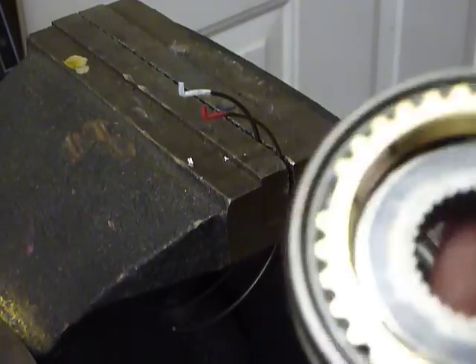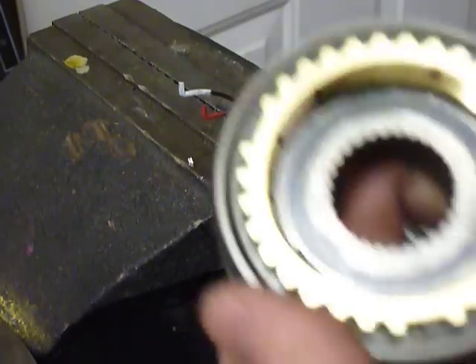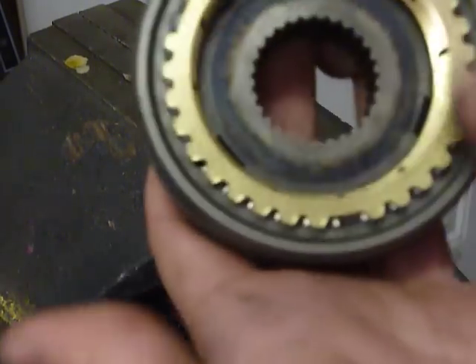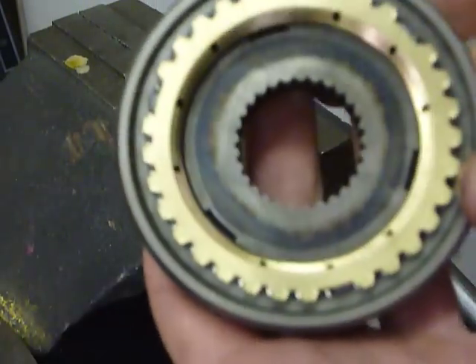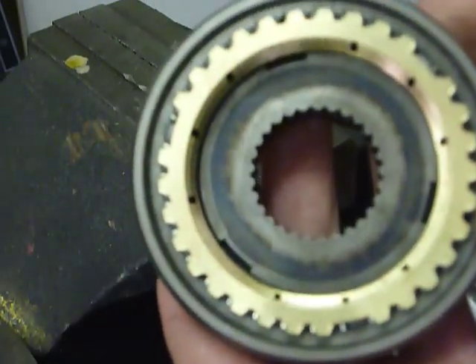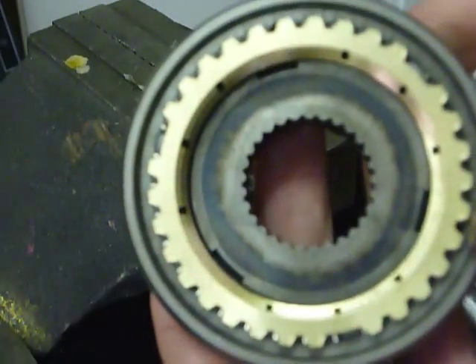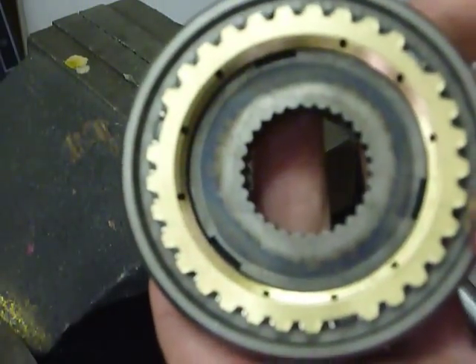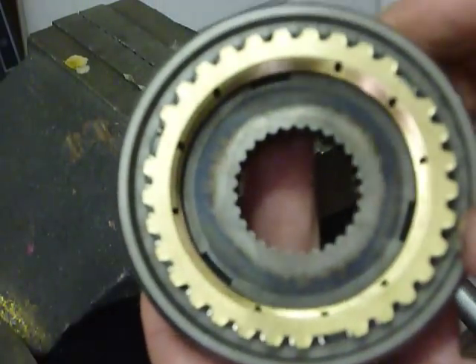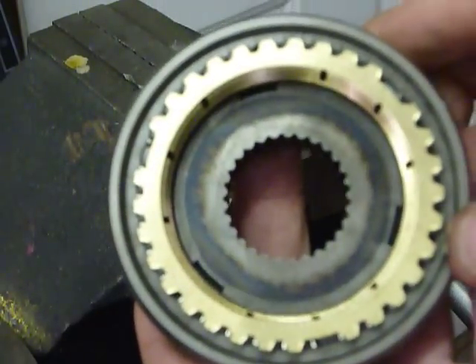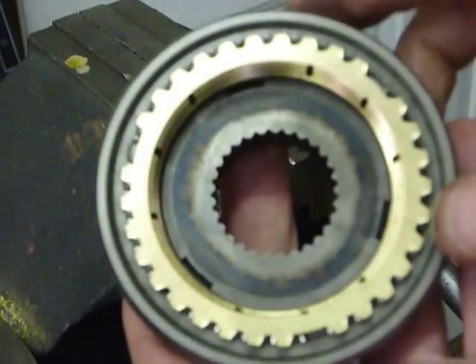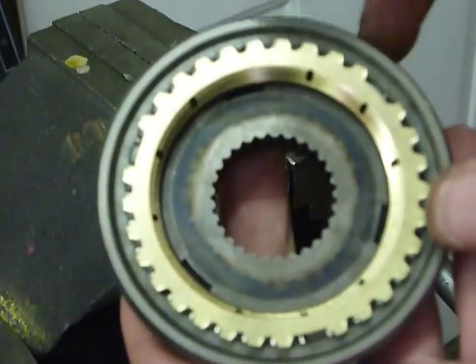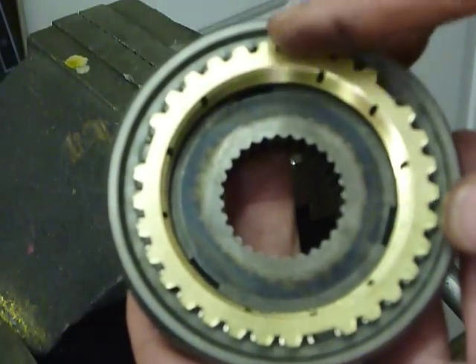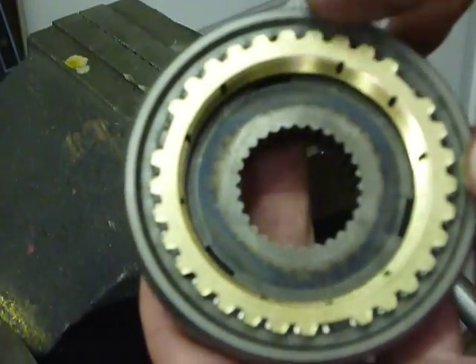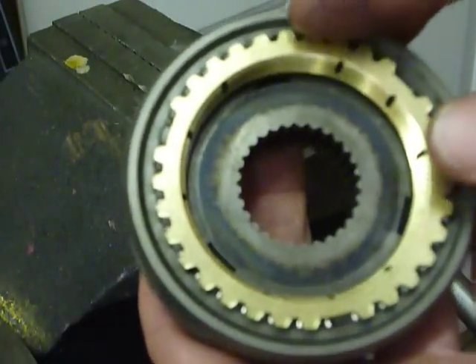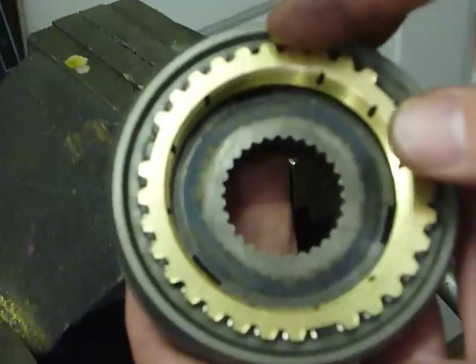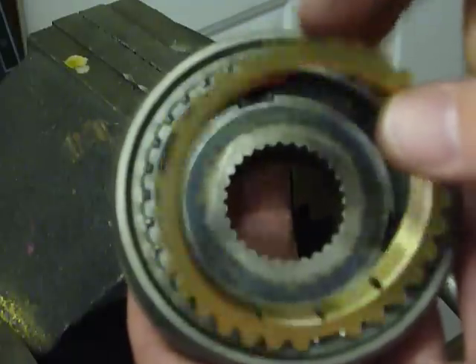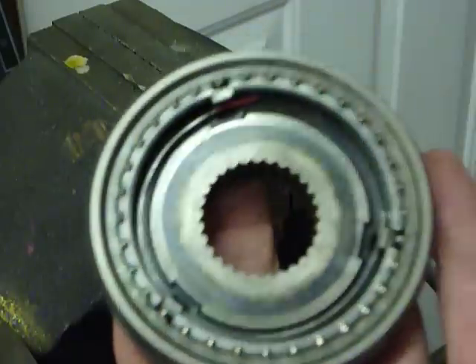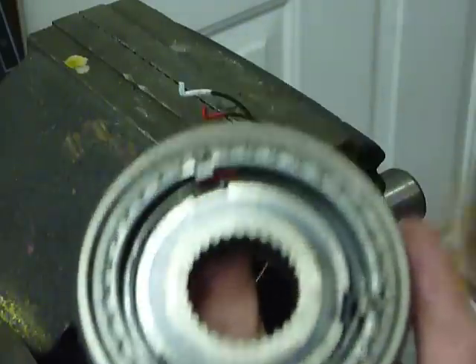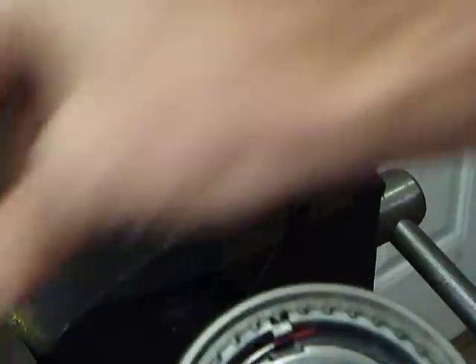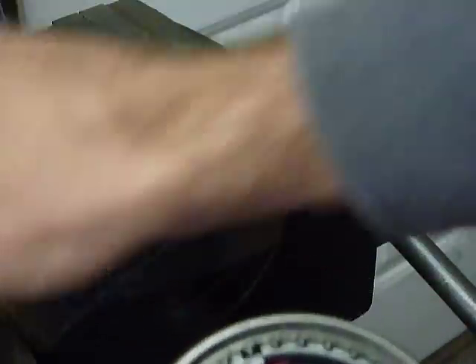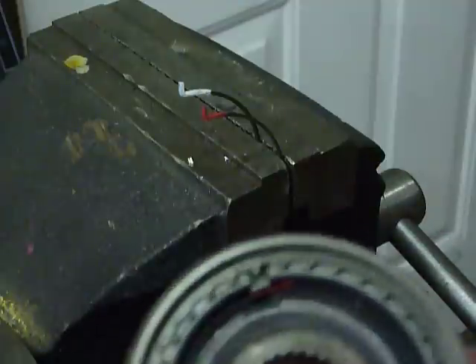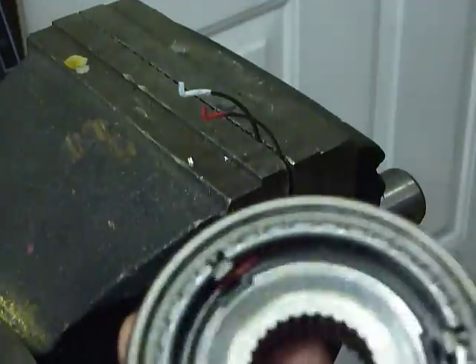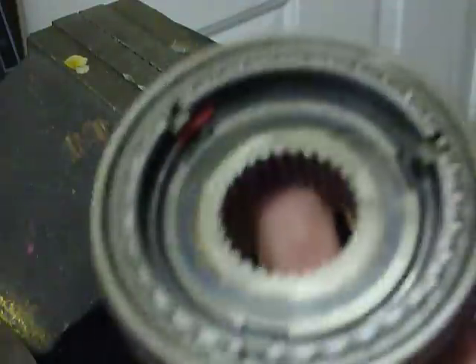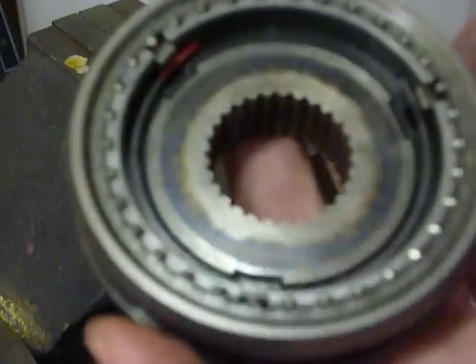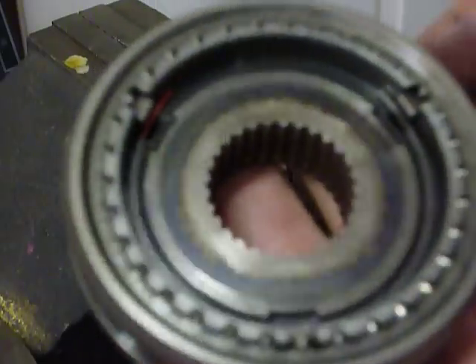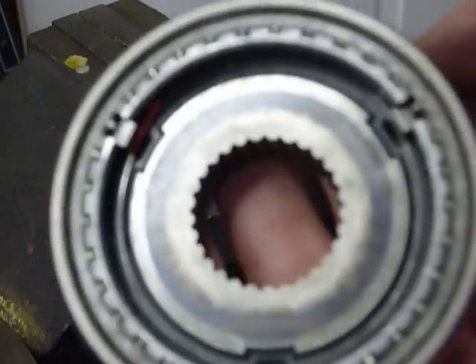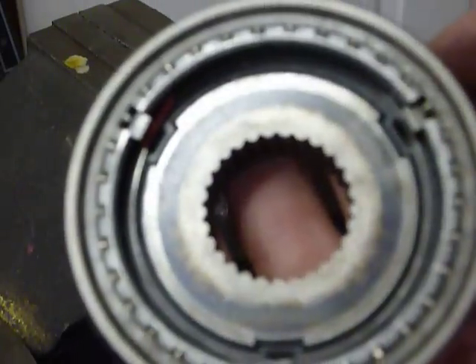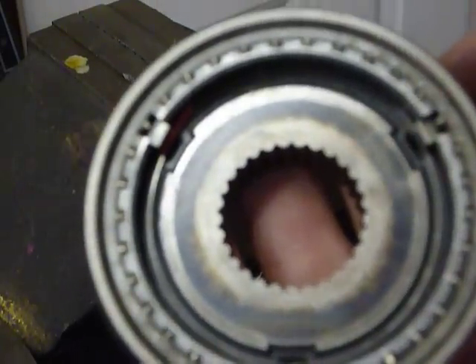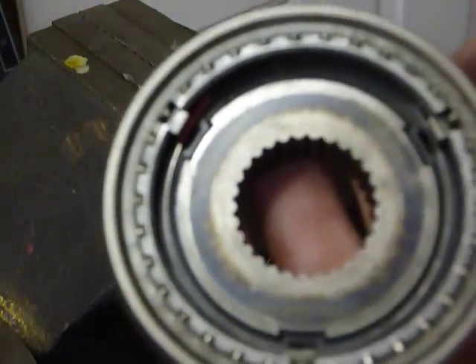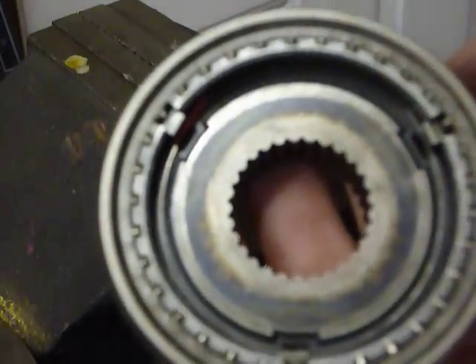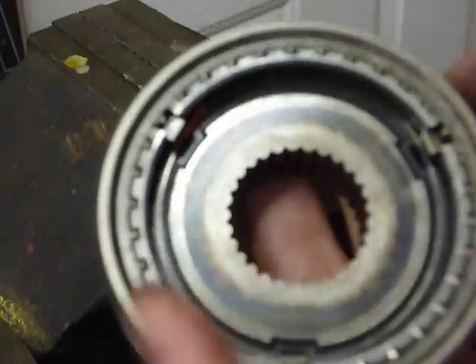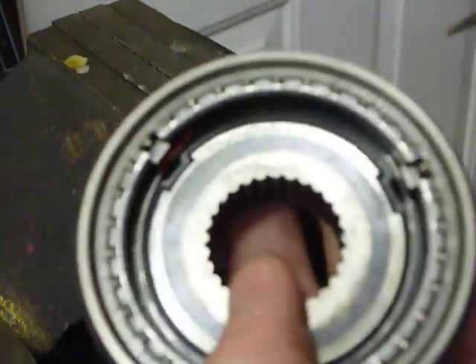Alright, here we have the standard Miata Transmission Synchro Hub and Sleeve Assembly. I have highlighted the Synchro Spring in order to try to show you one of the weak spots in these transmissions.